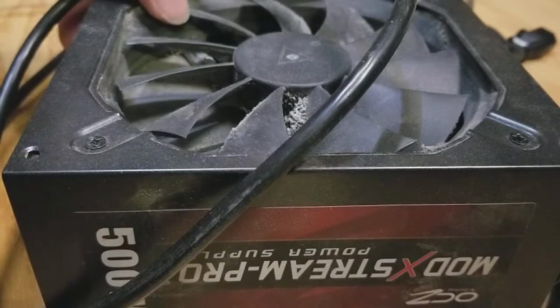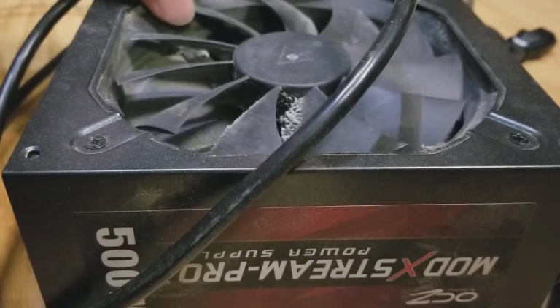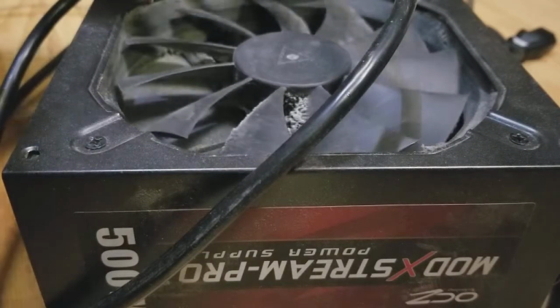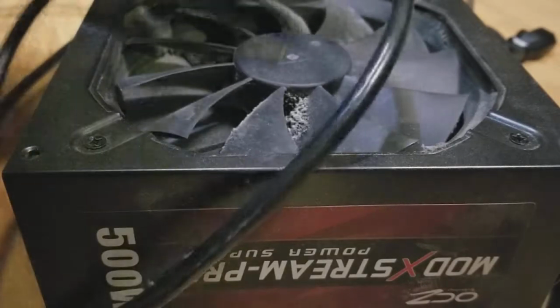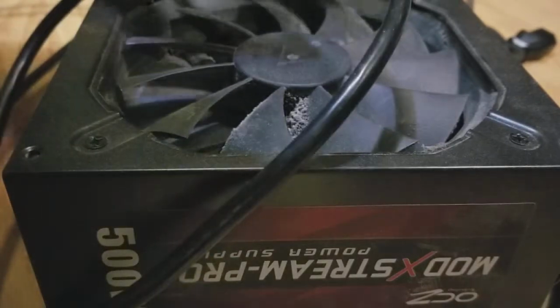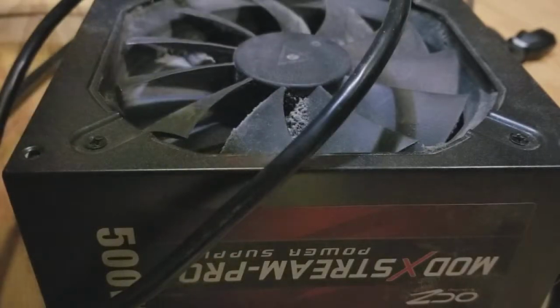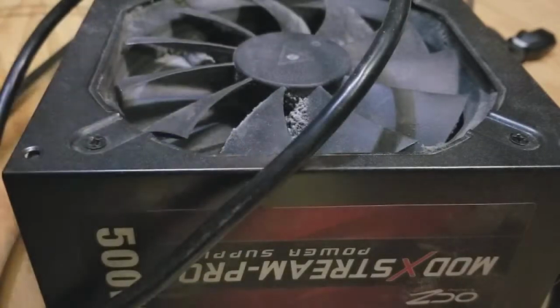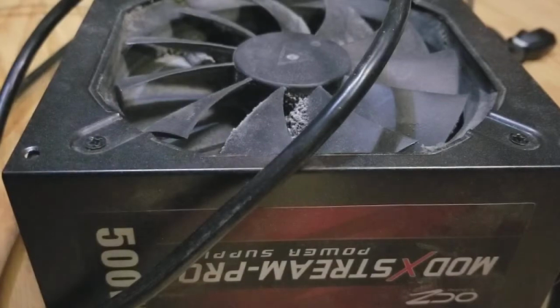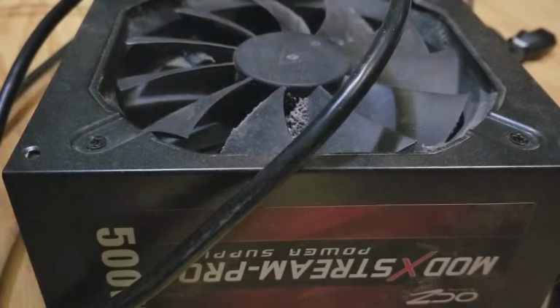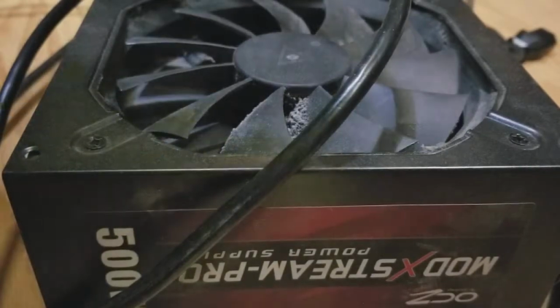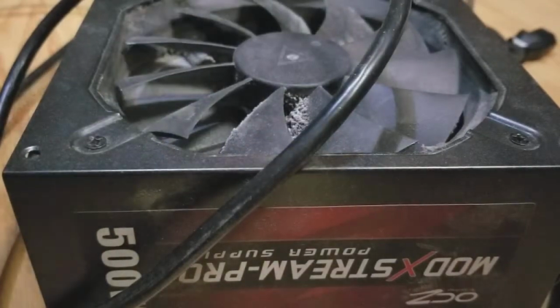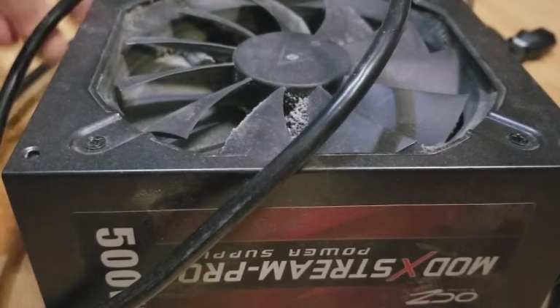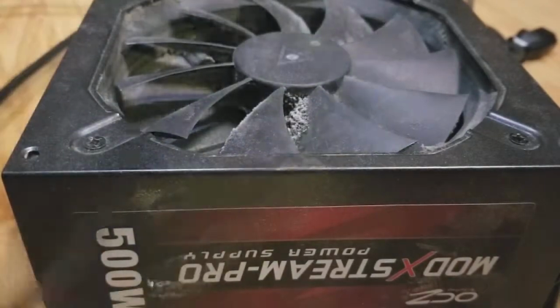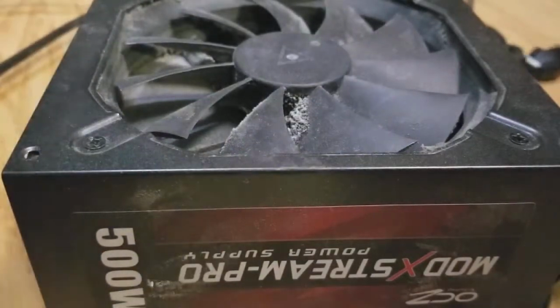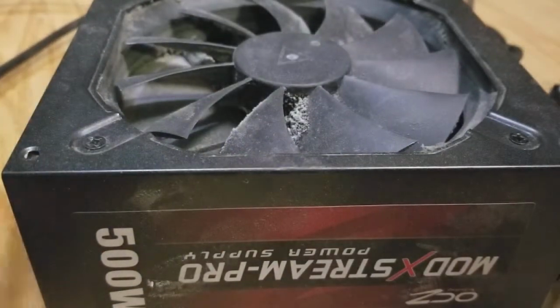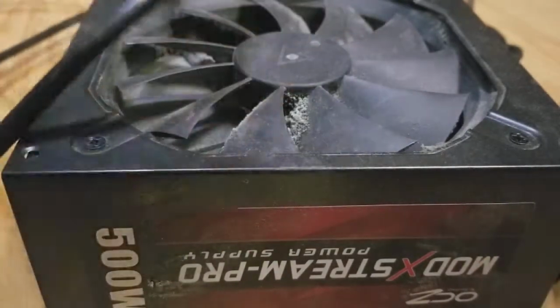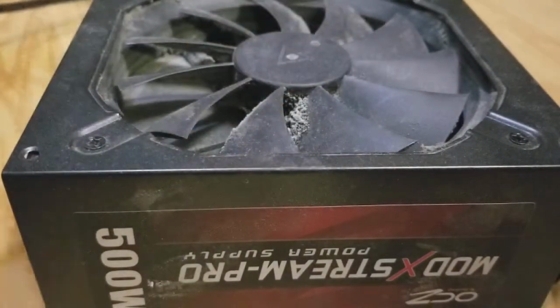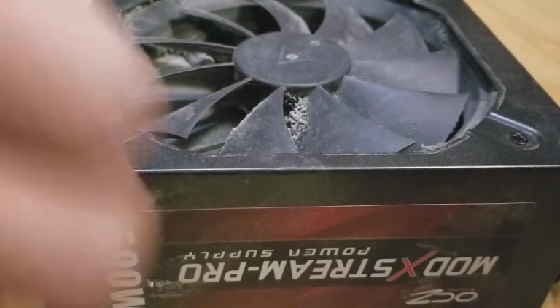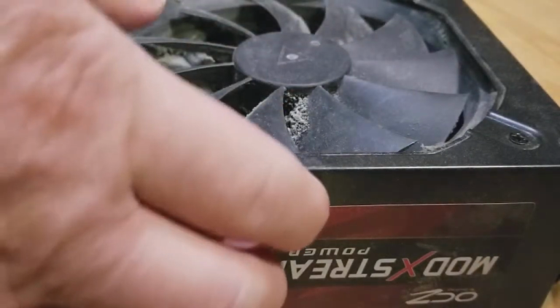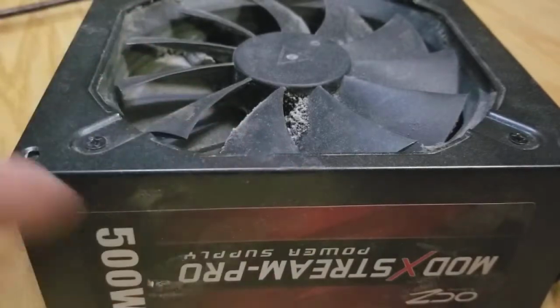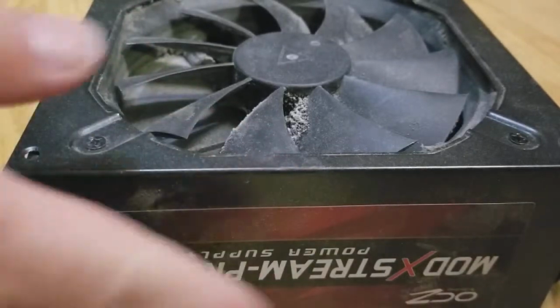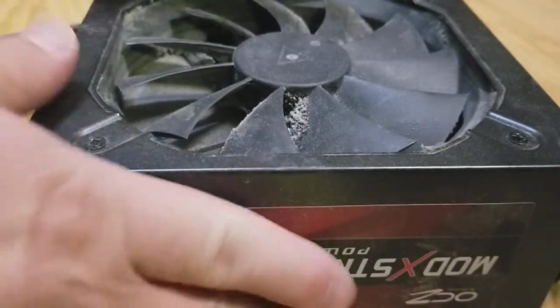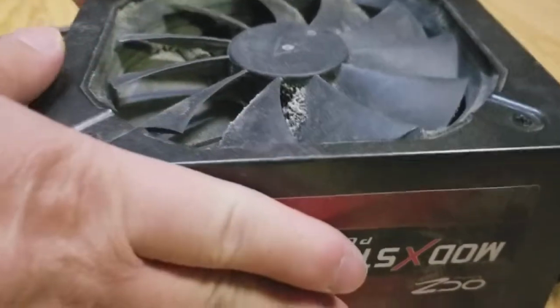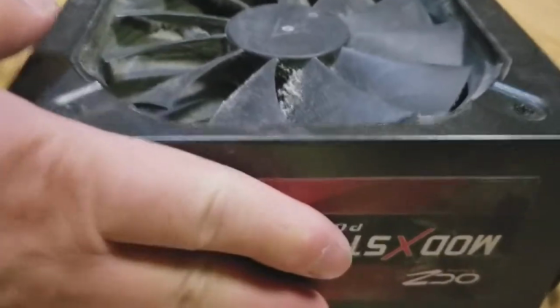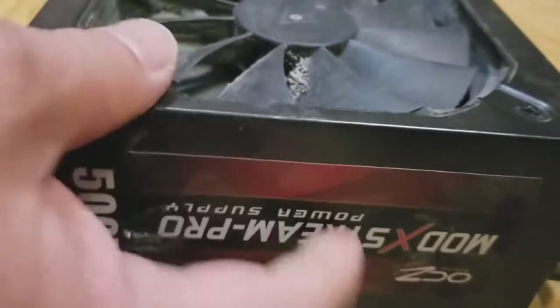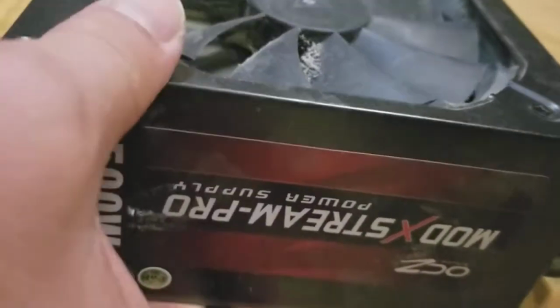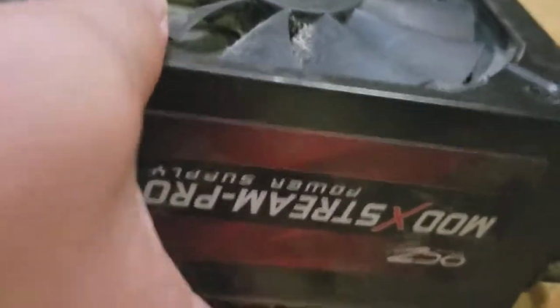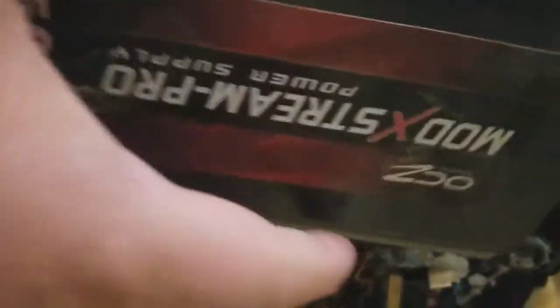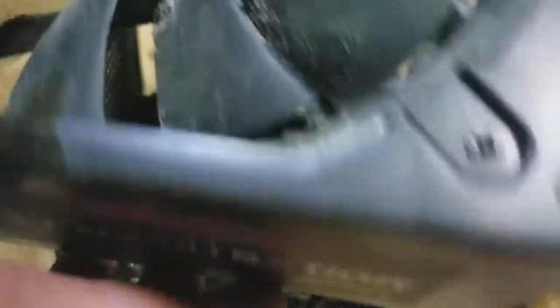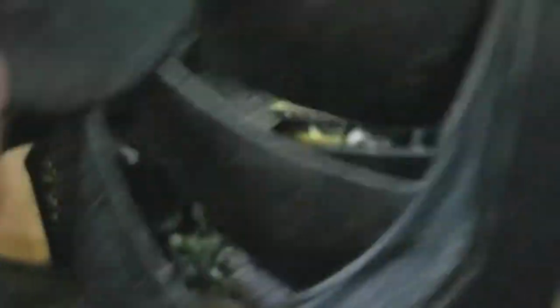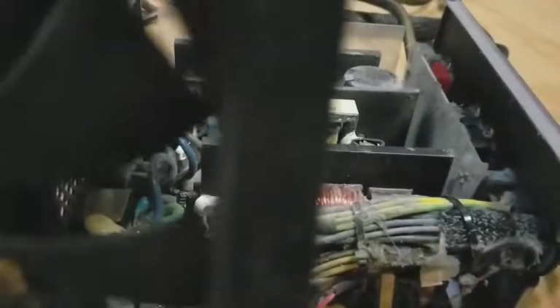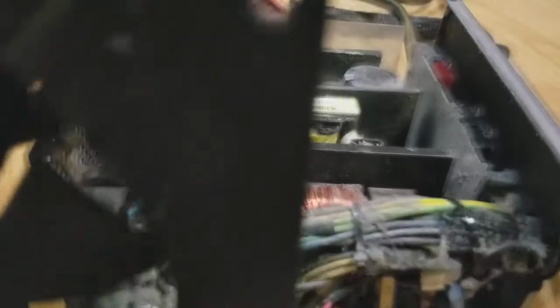My computer died a couple days ago and the first thing I checked was the power supply. I took it out already and already removed the screws. I'm gonna take a look inside and see why it died.